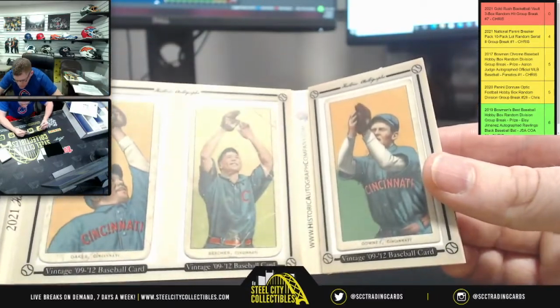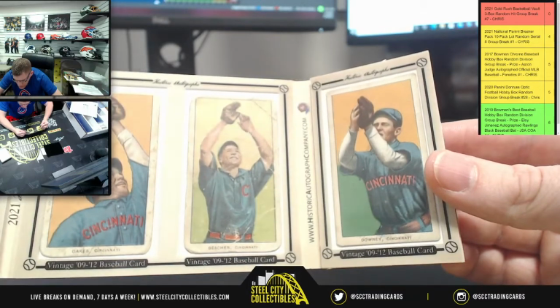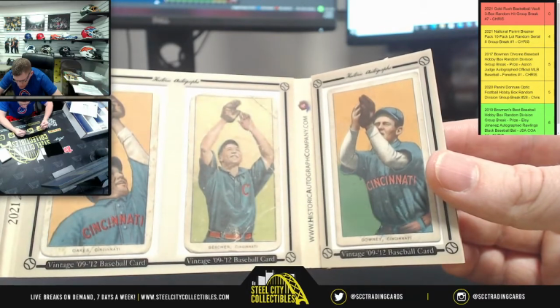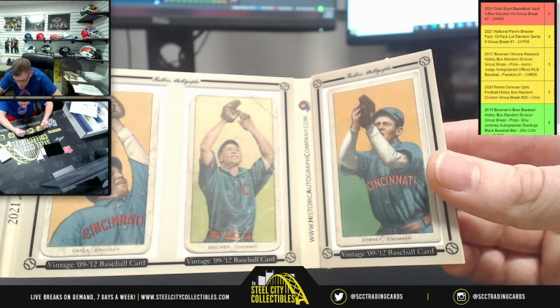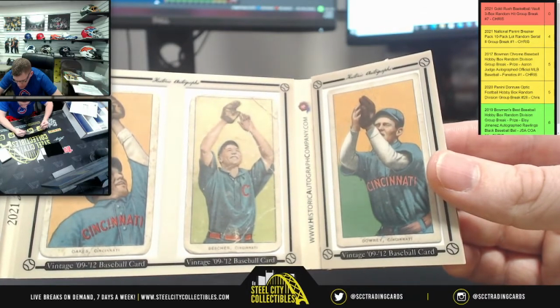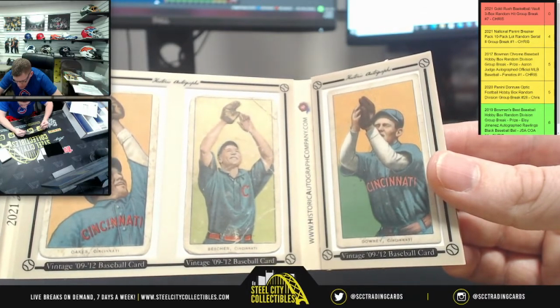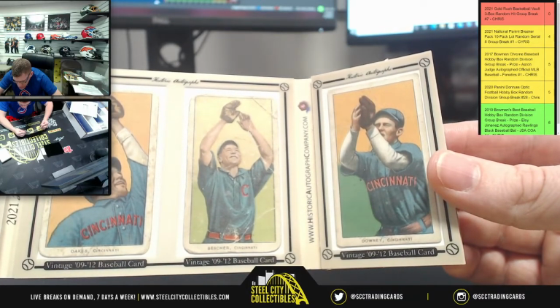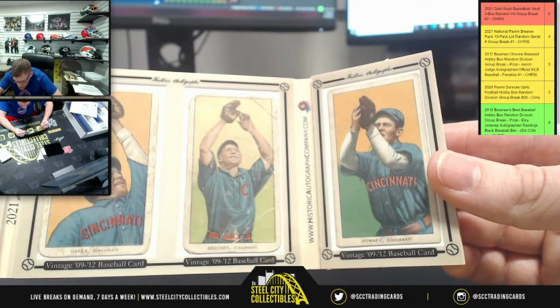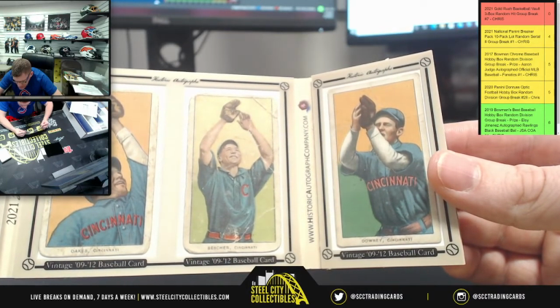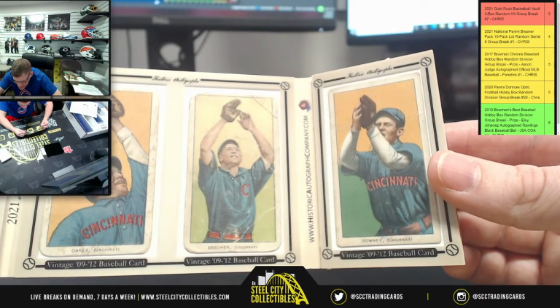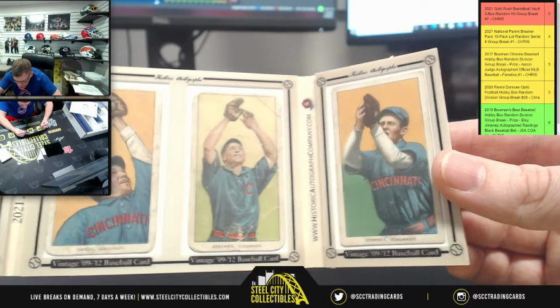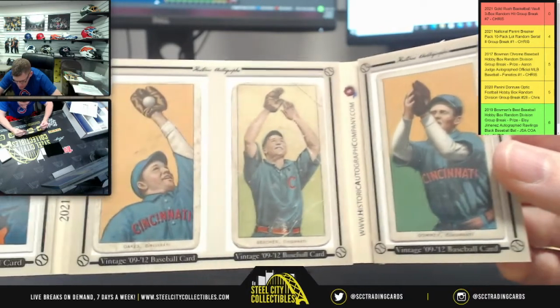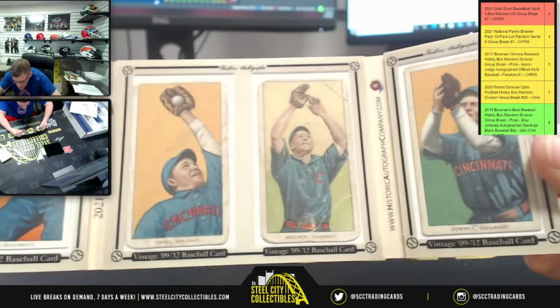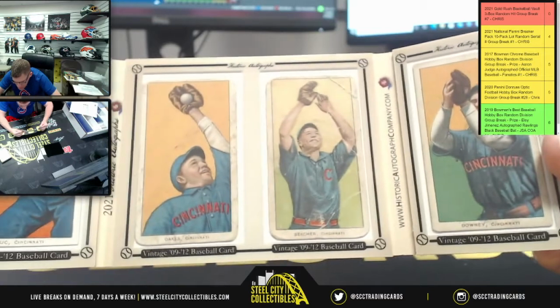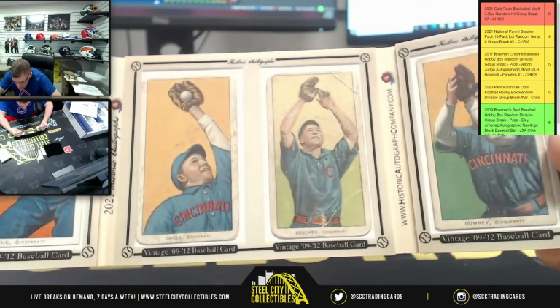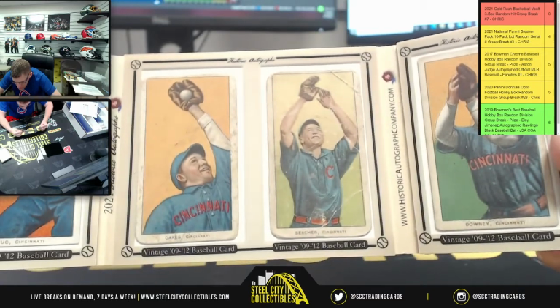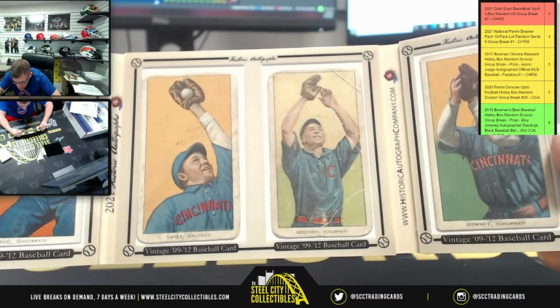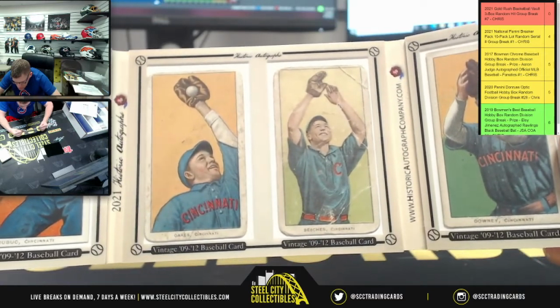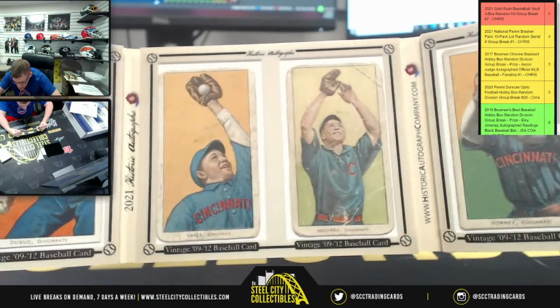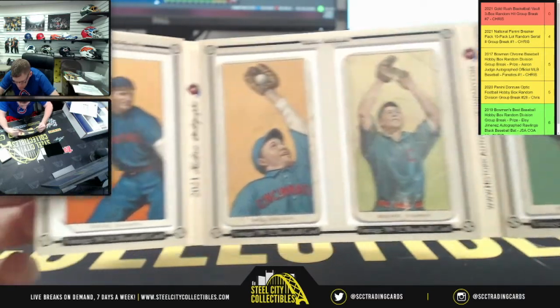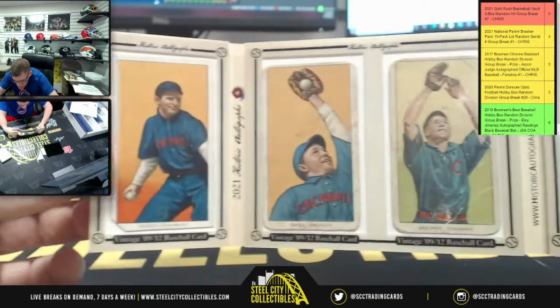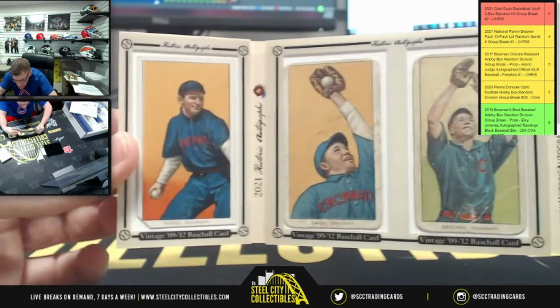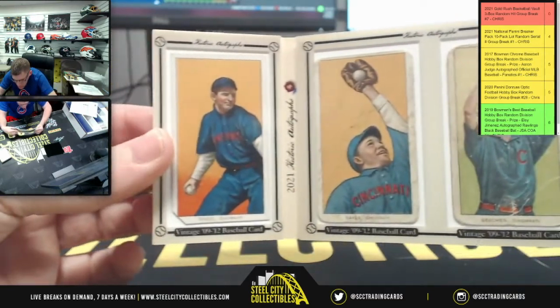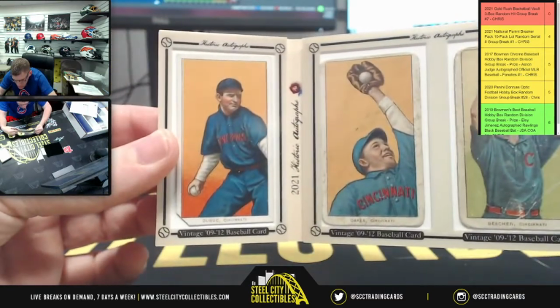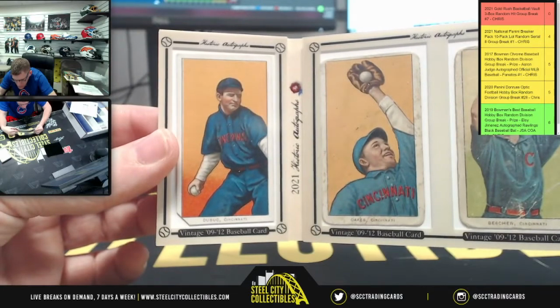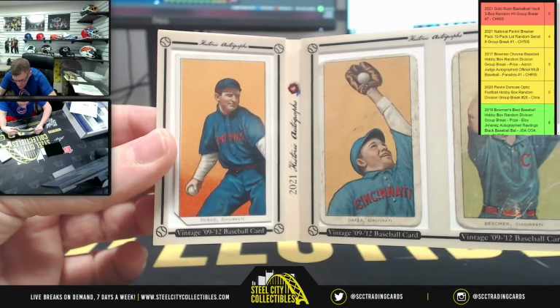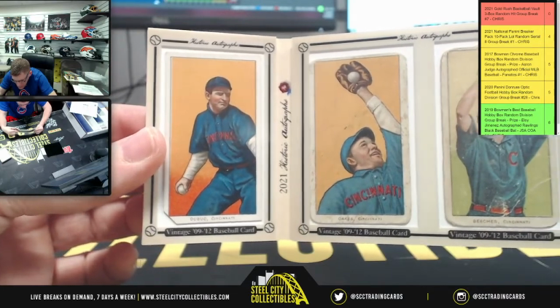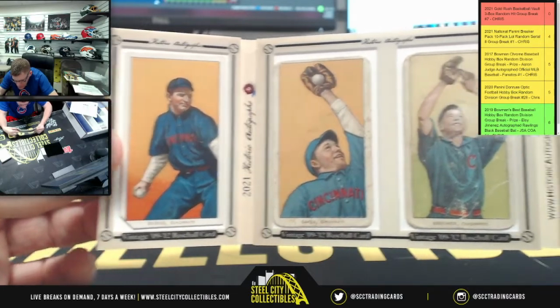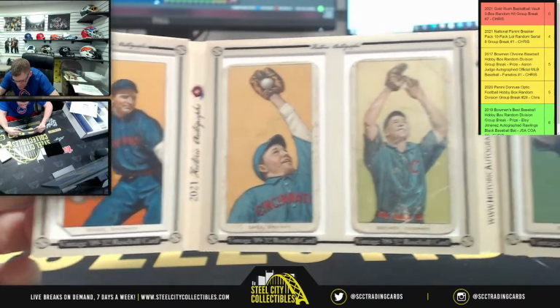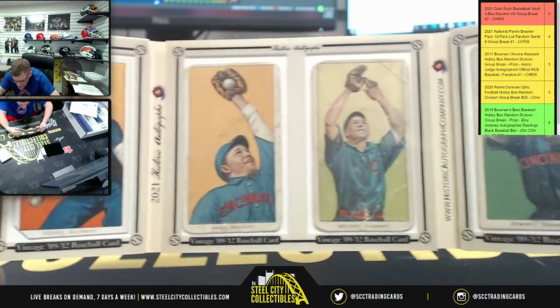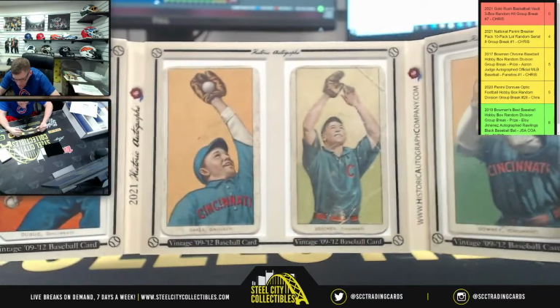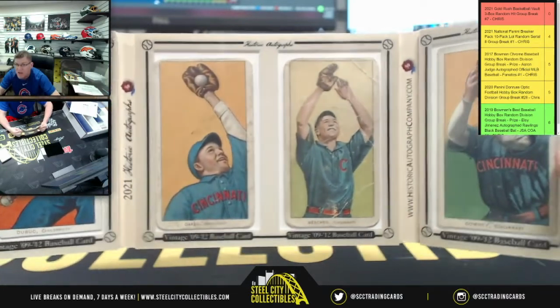So Vintage 0-9-12 Baseball. So Downey, Cincinnati. There you go. Dubois, Oaks. It's all Cincinnati.